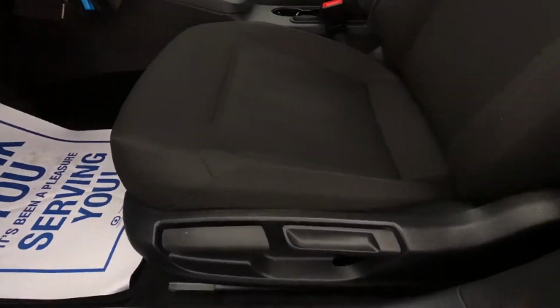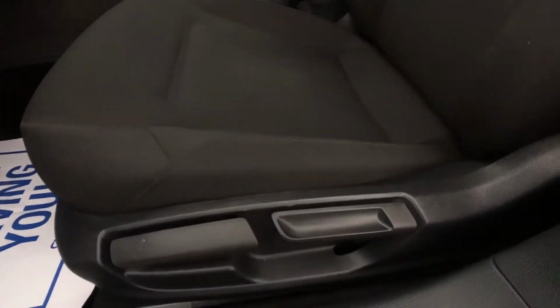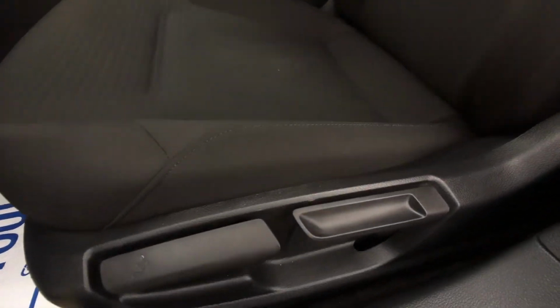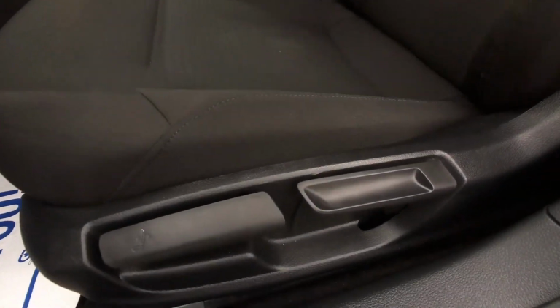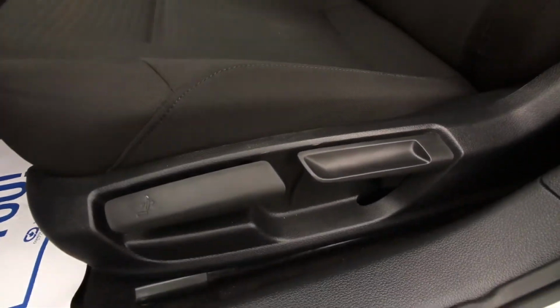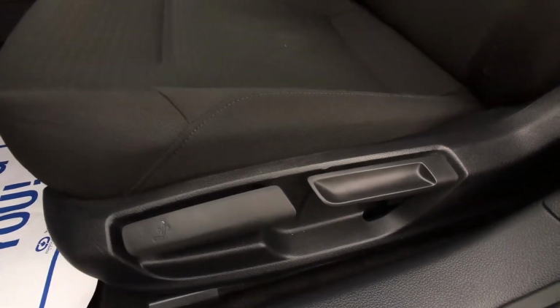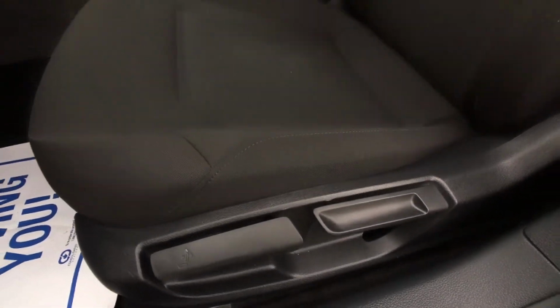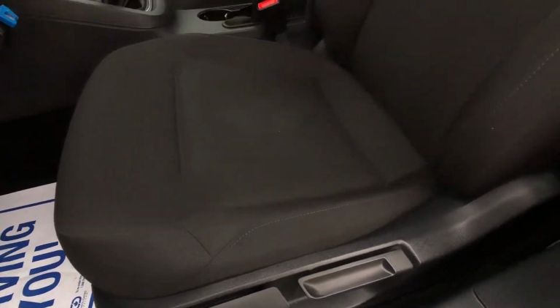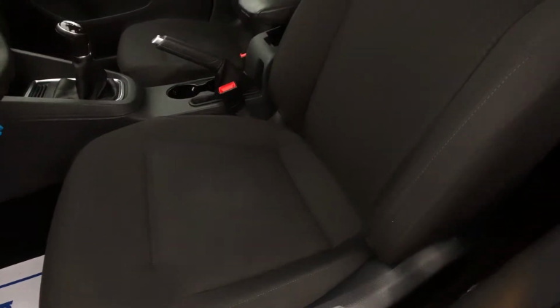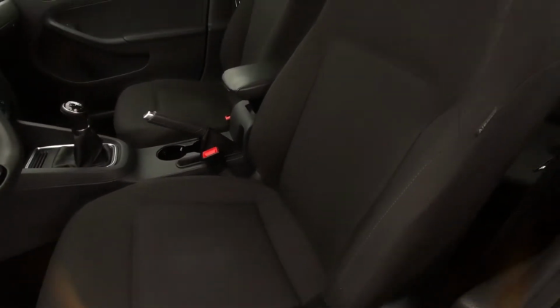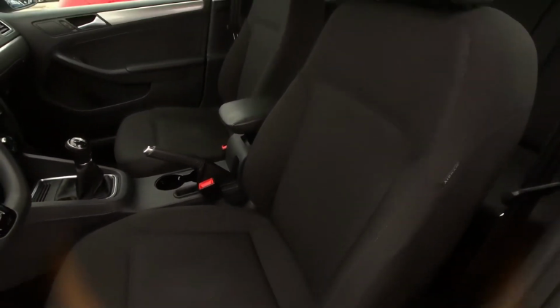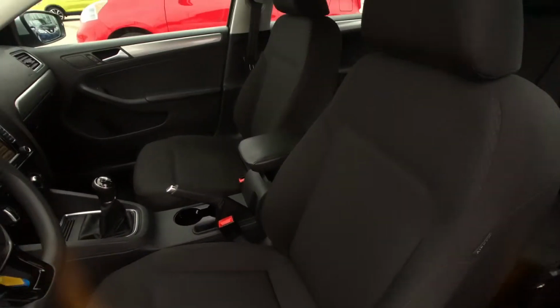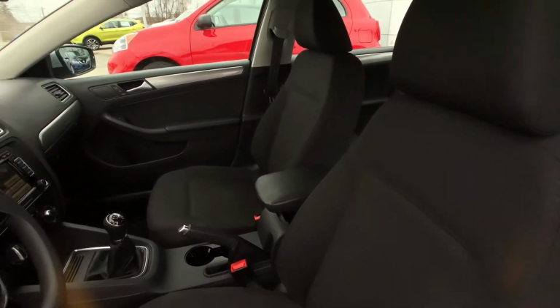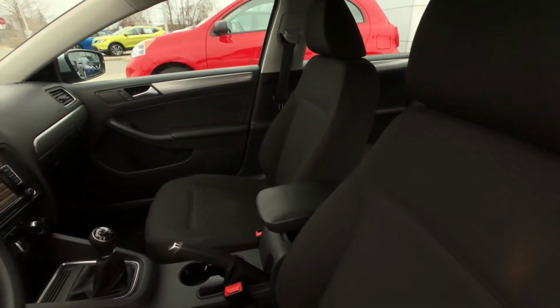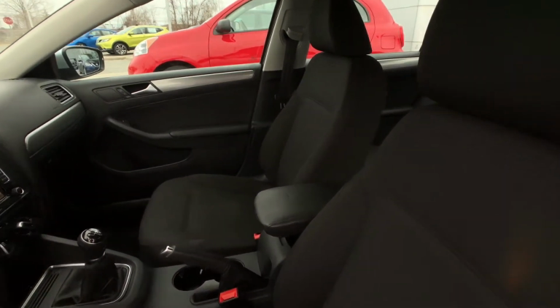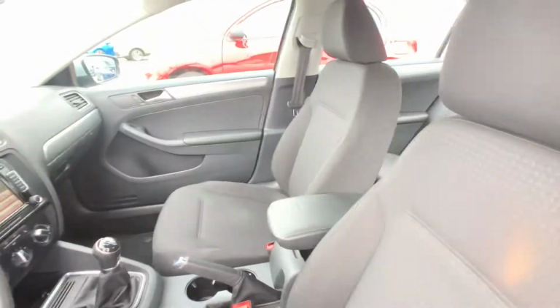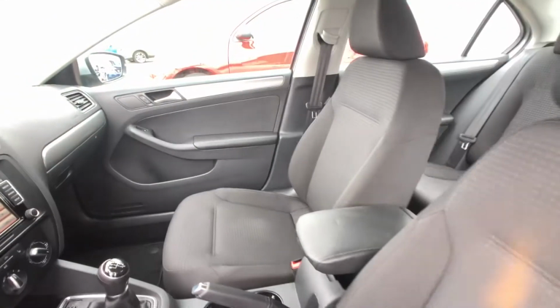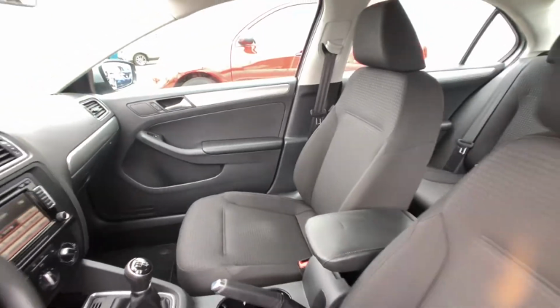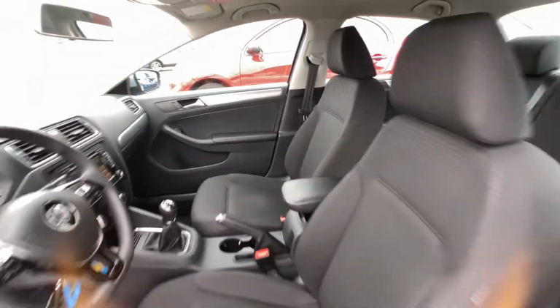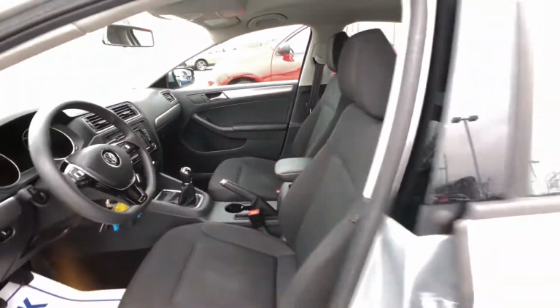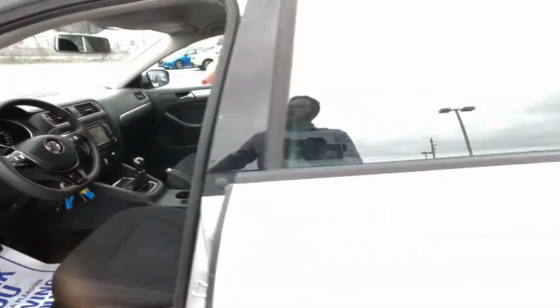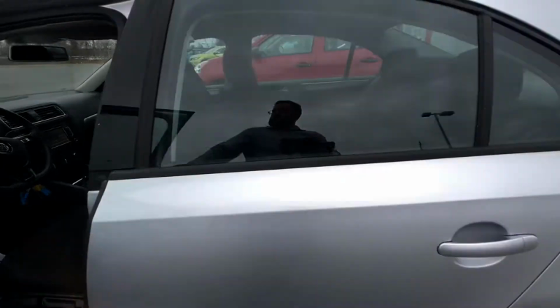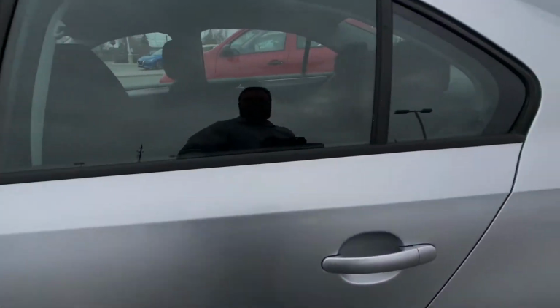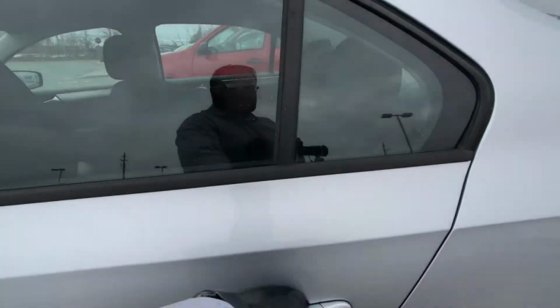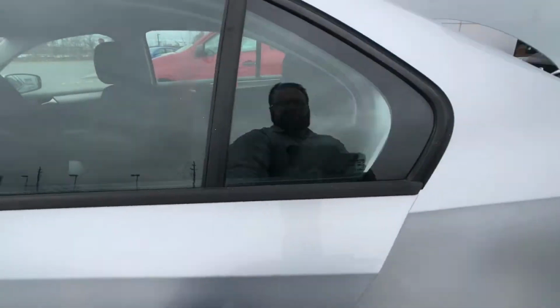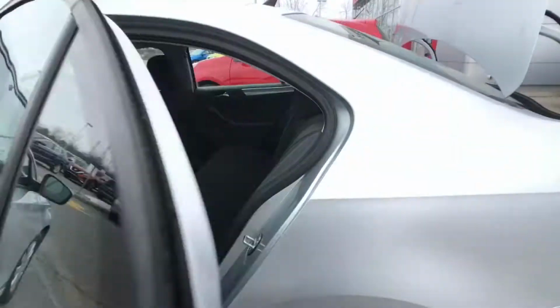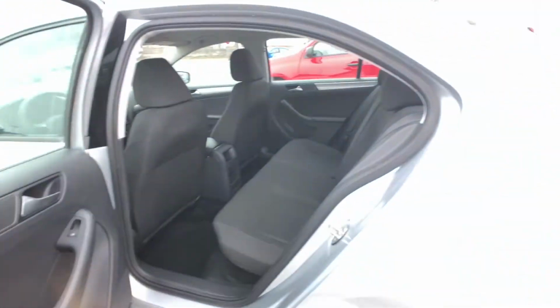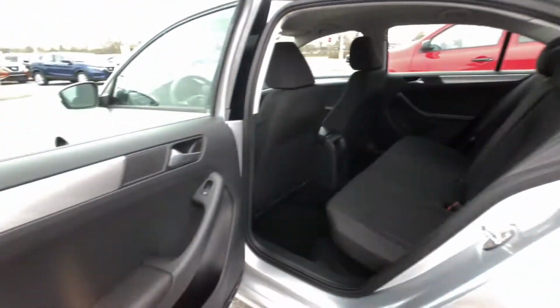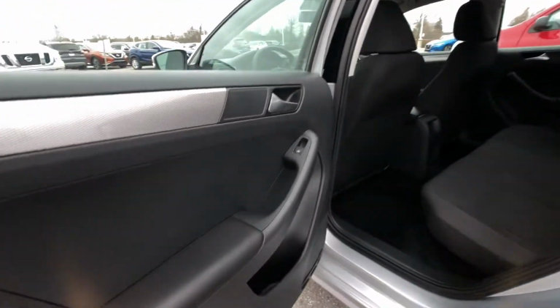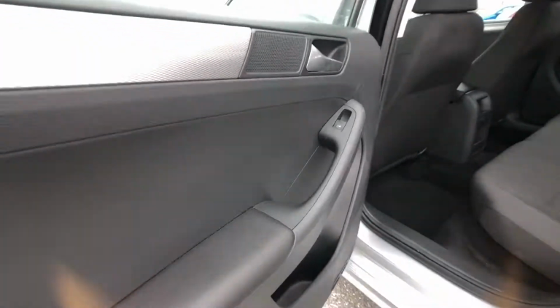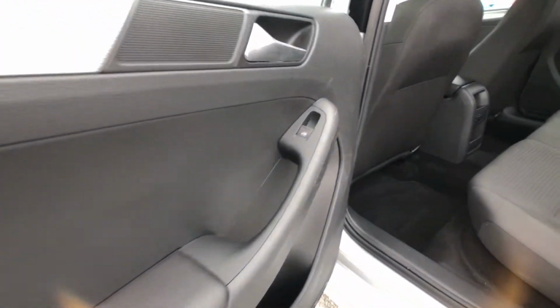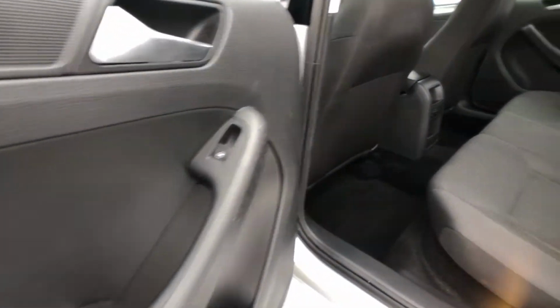Over here you get a nice six-way adjustable manual driver seat with great bucketed sport cloth seats, as you can see right there for both driver and passenger. As we move into the rear of the vehicle, those design expressions continue.